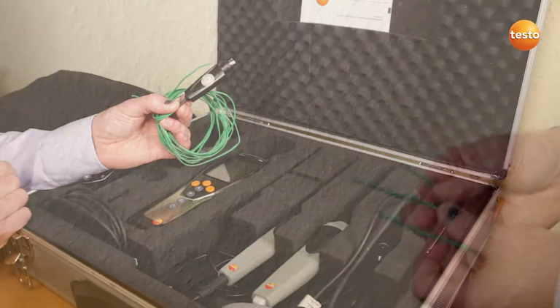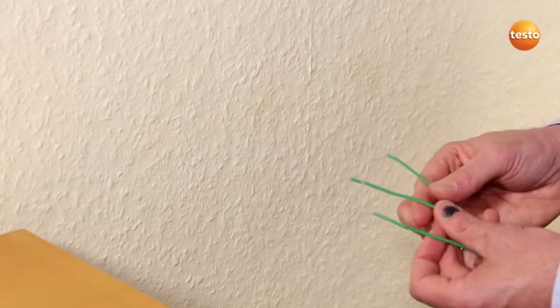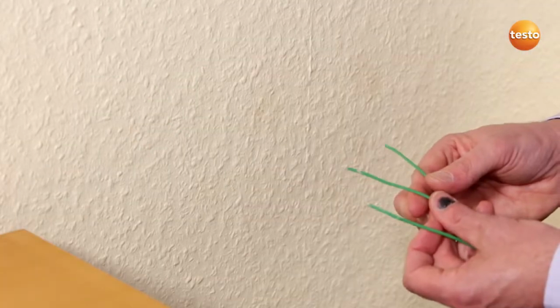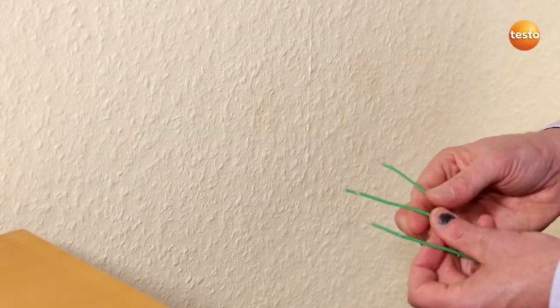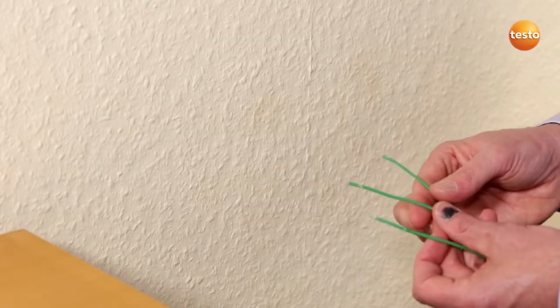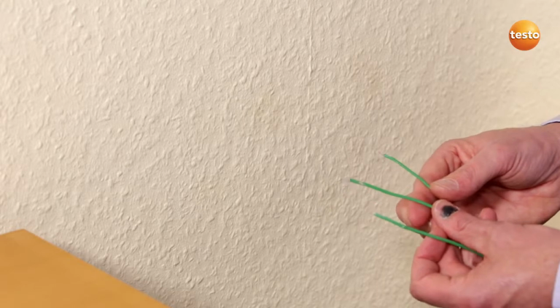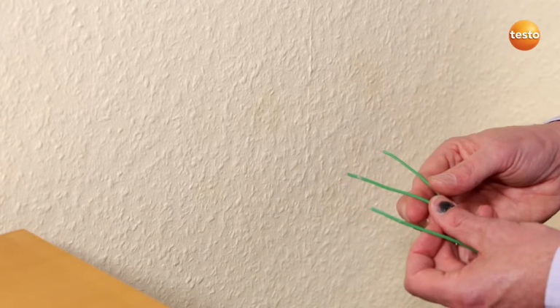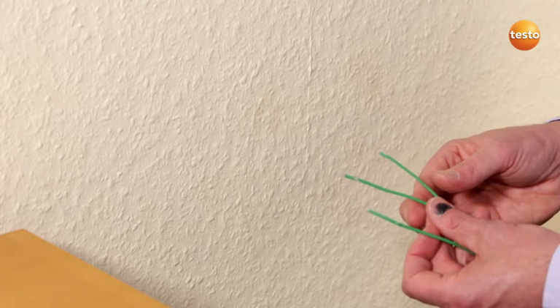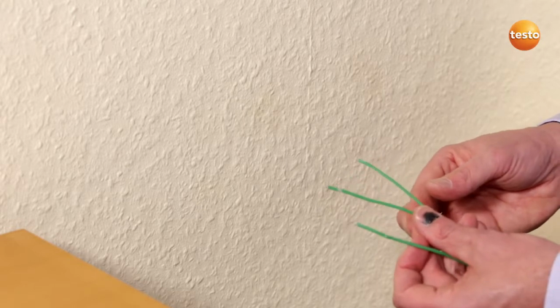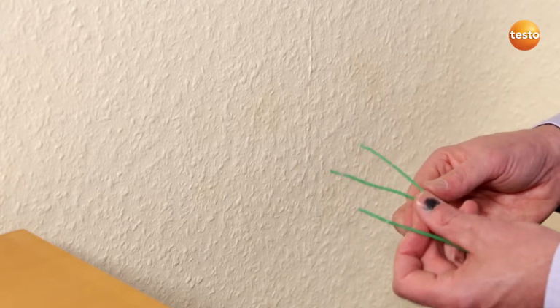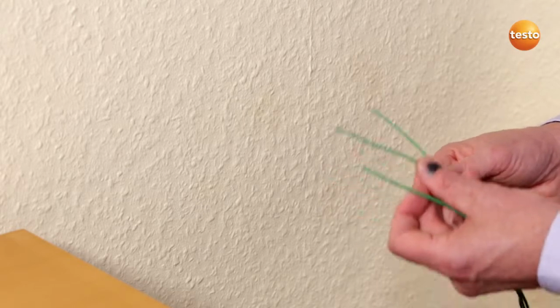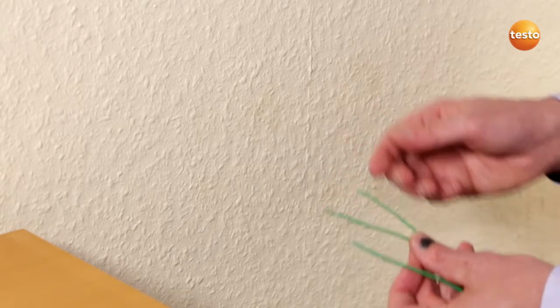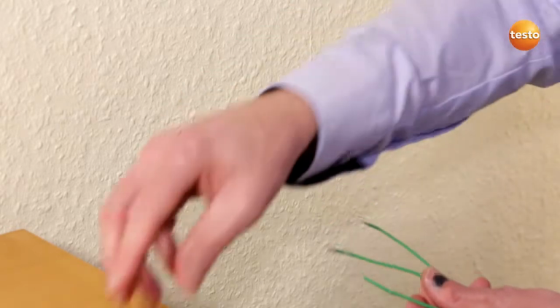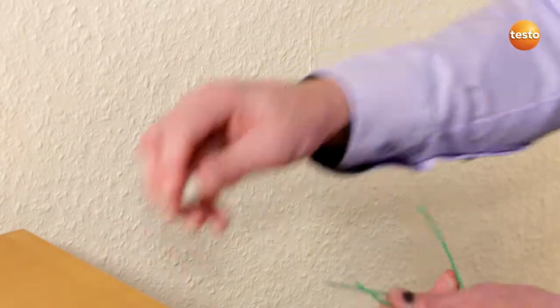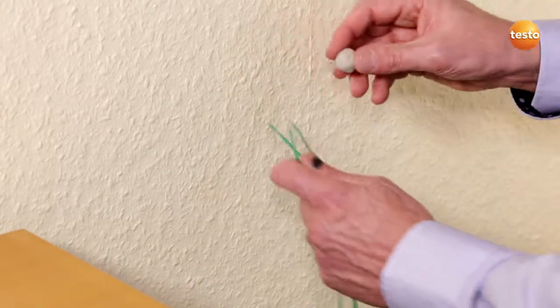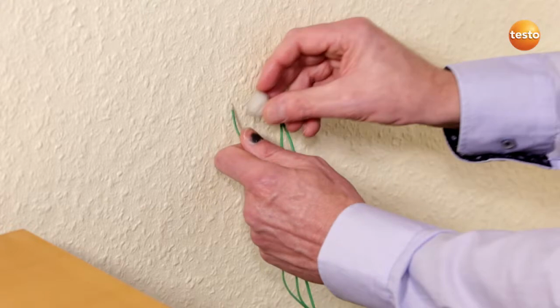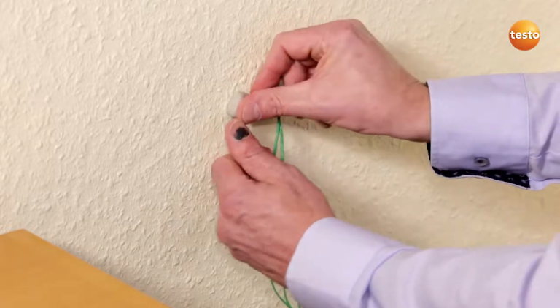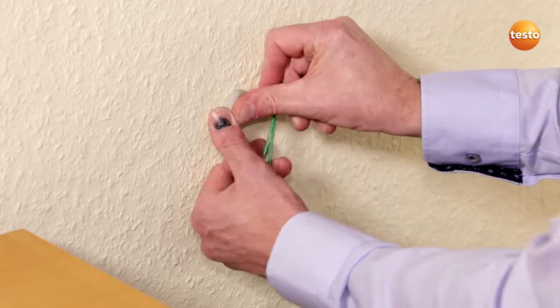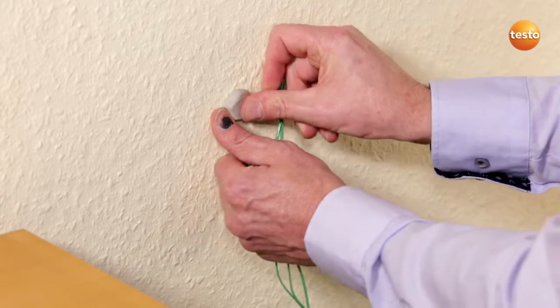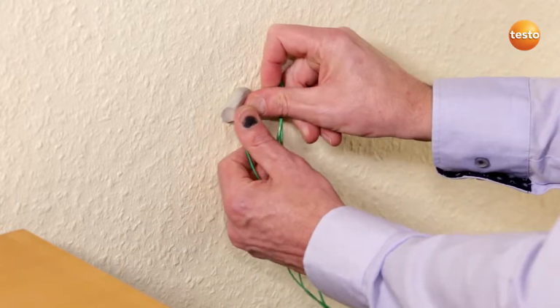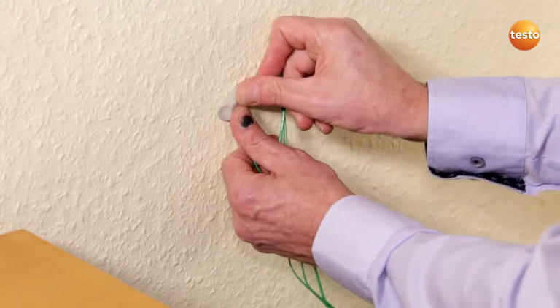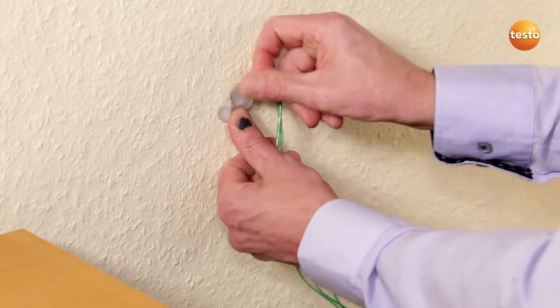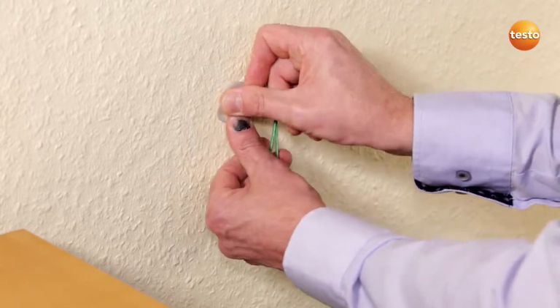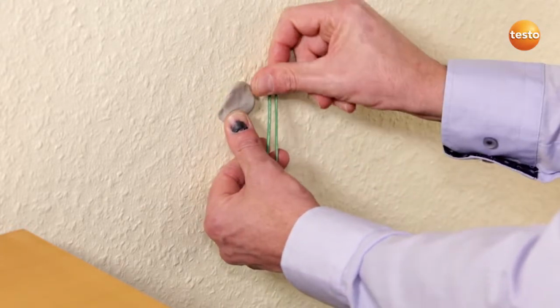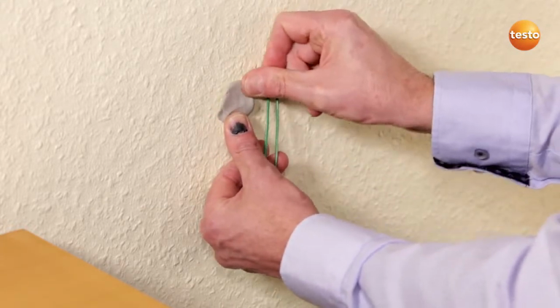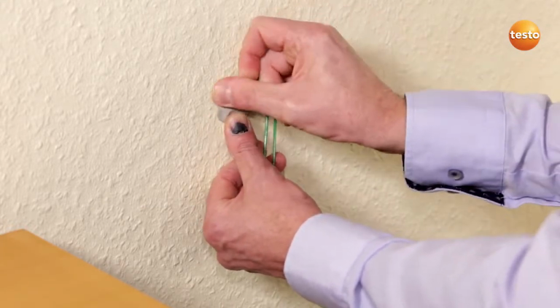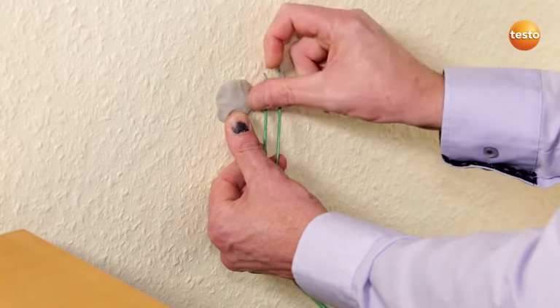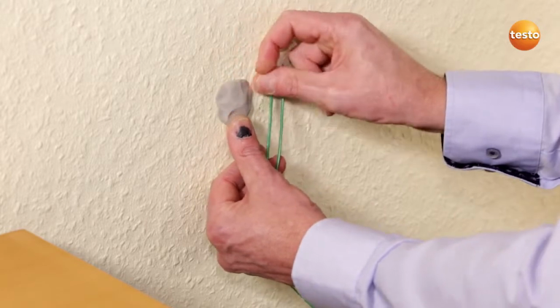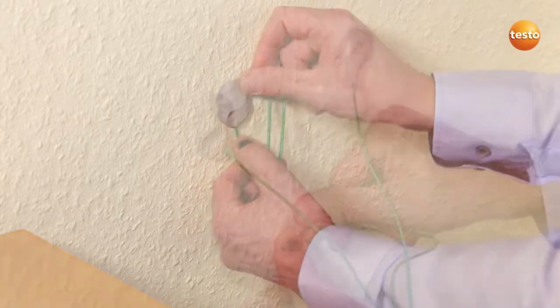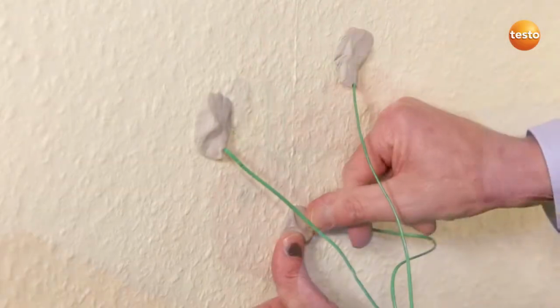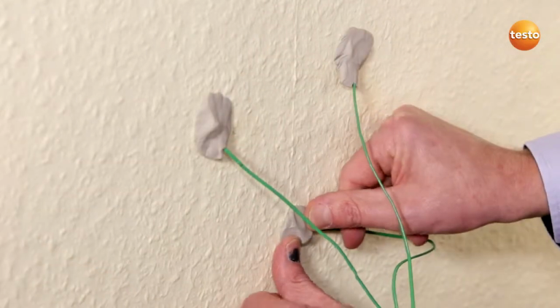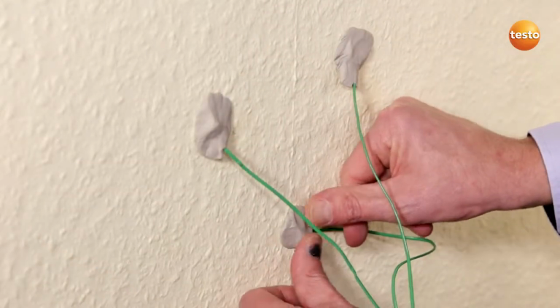Three measurement points allow us to take mixed masonry into account. The three wires of the surface probe are attached to the wall using putty. They should be arranged in a roughly equilateral triangle with edges of about 10 to 15 cm.